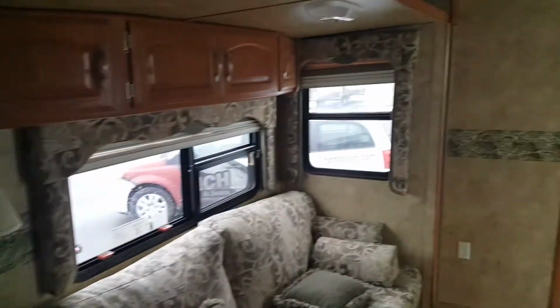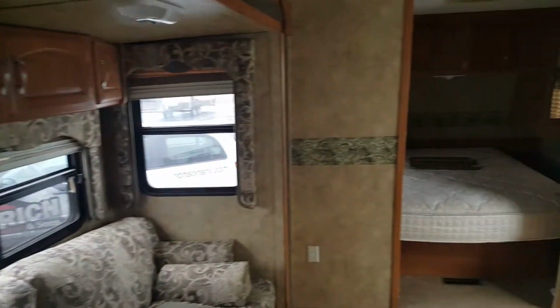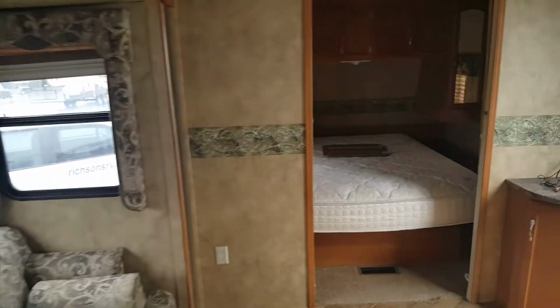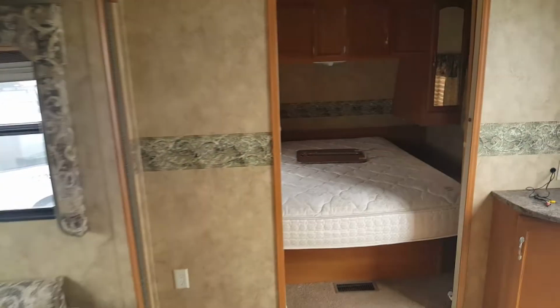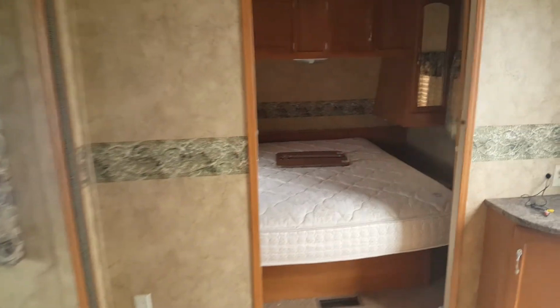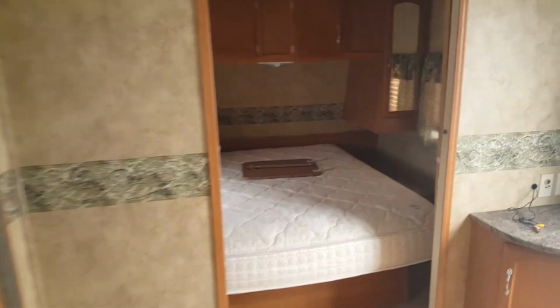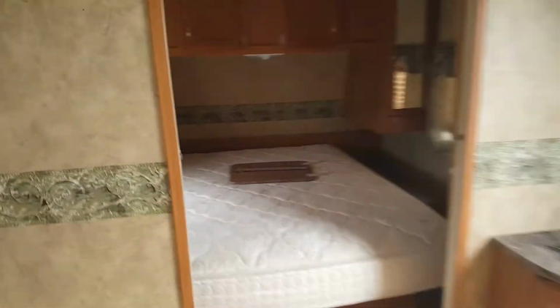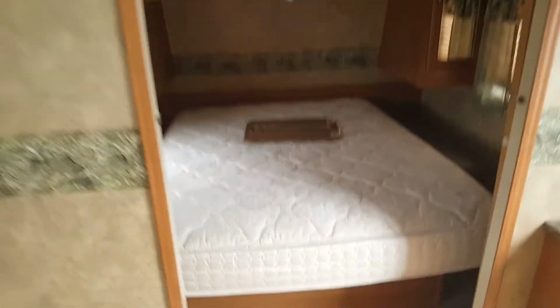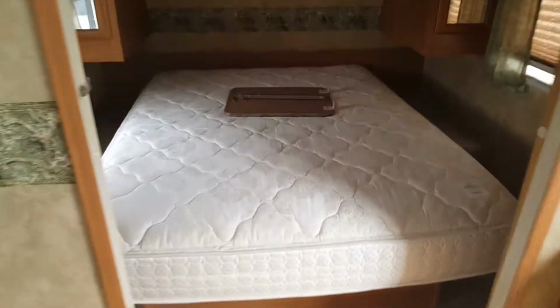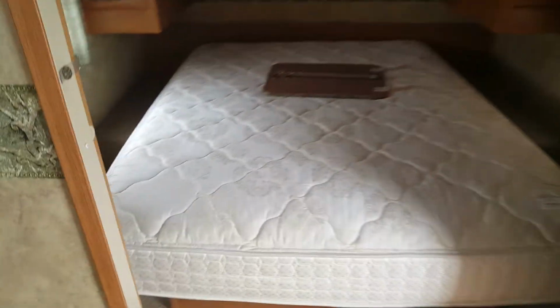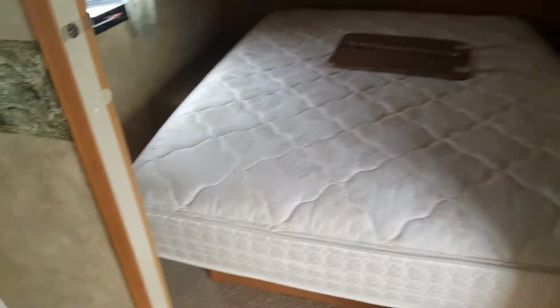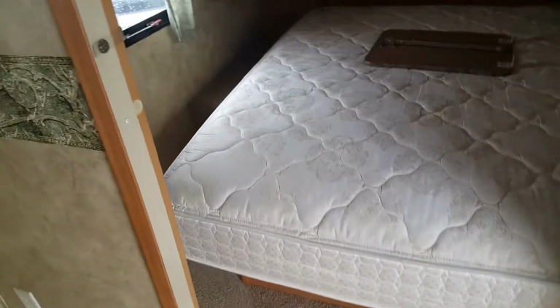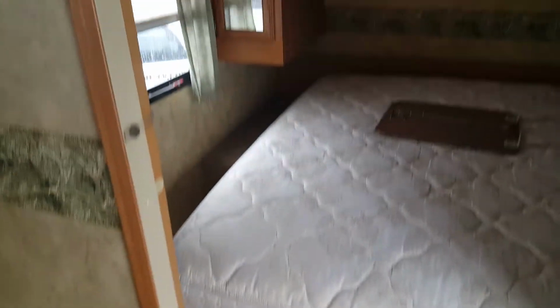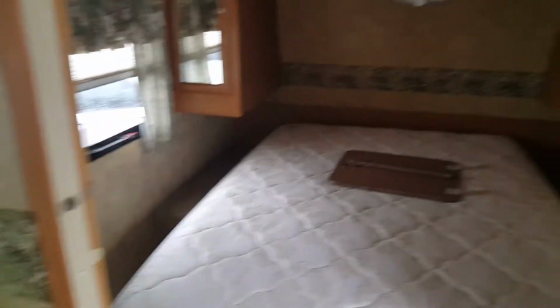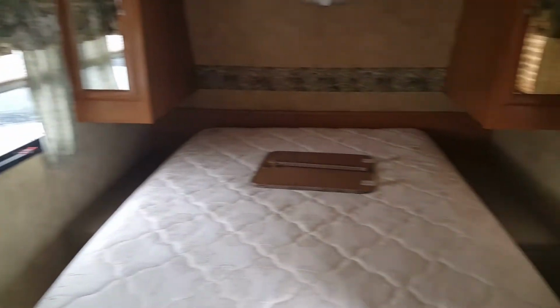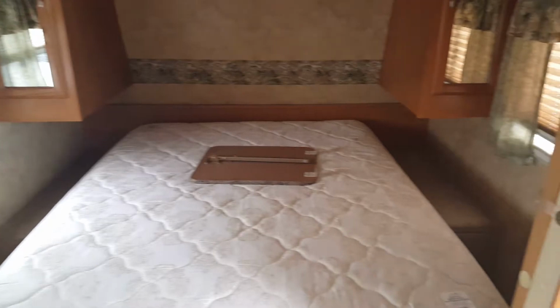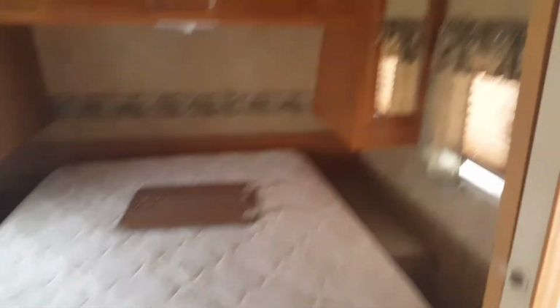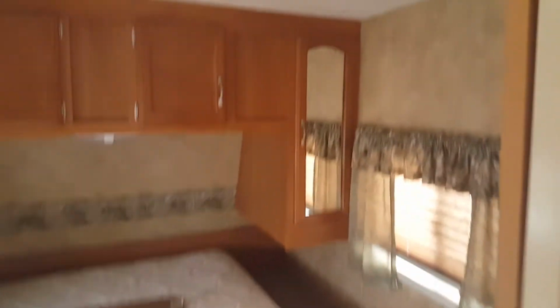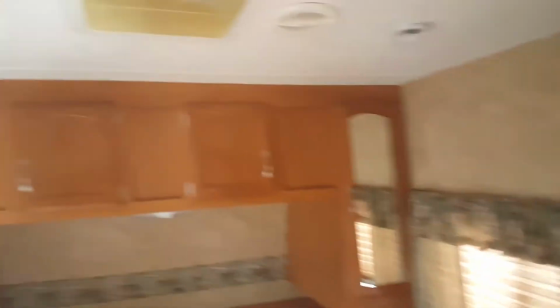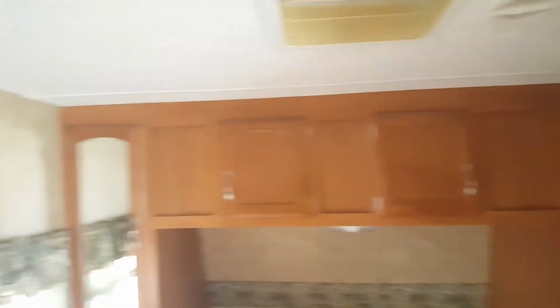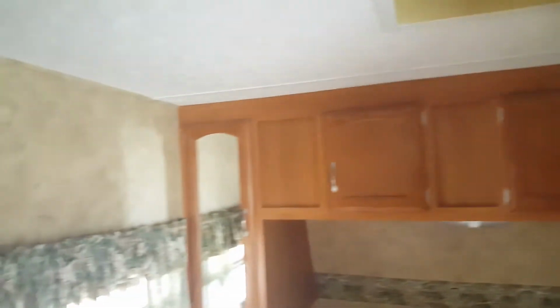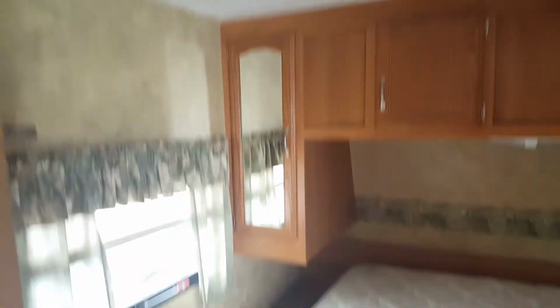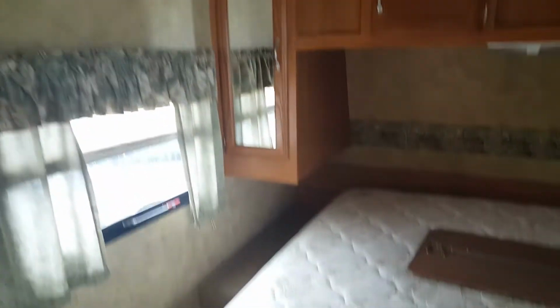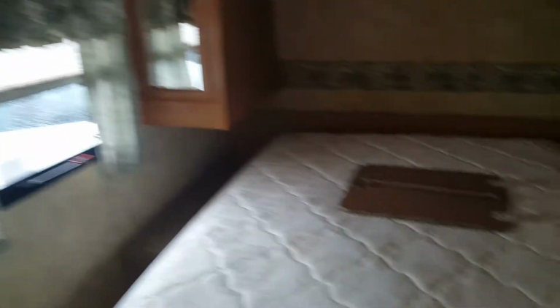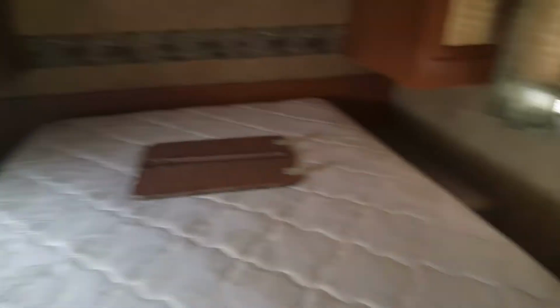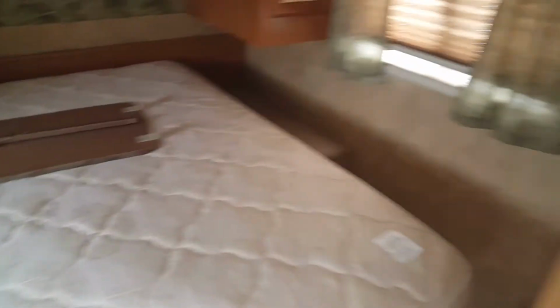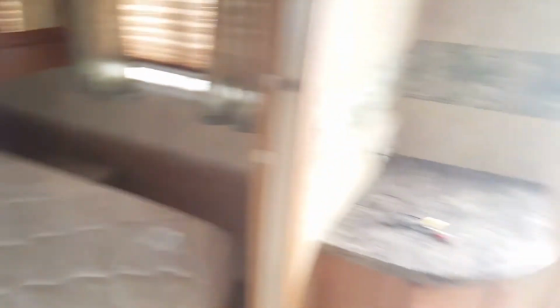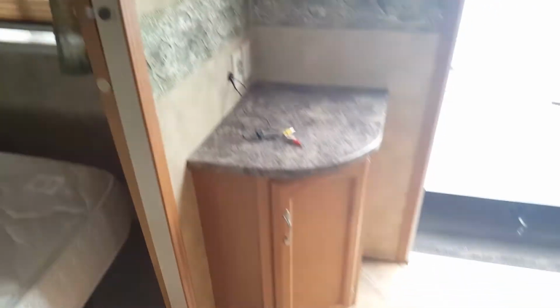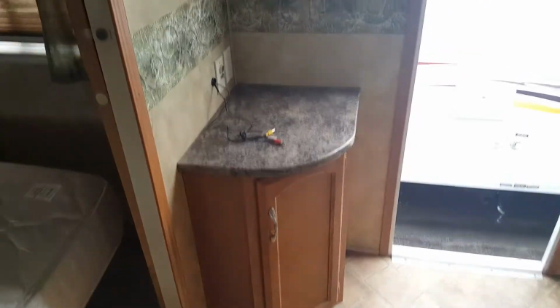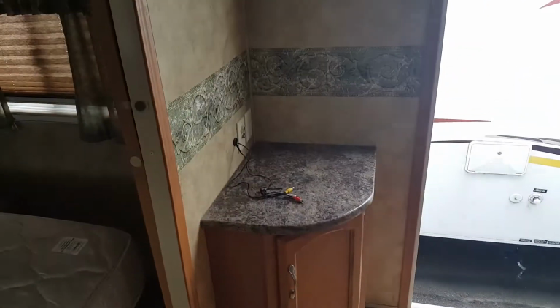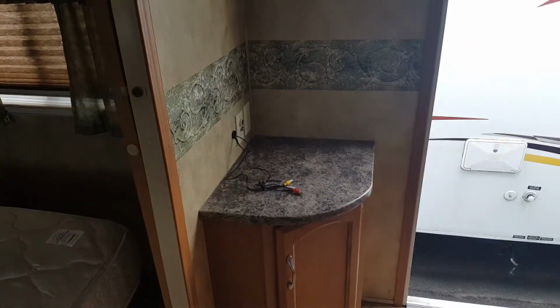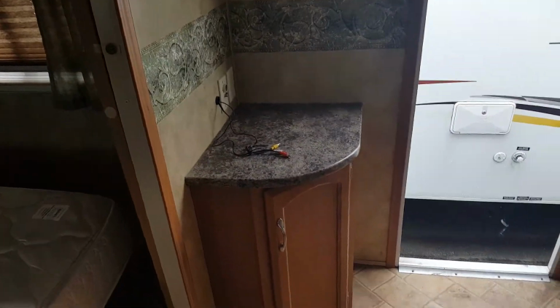It has the dual blinds around the windows — the day and nighttime shades. It does have a very nice upgraded mattress. Storage around the outside of the bed there. Hanging closets. And there's a place for entertainment here for a TV.